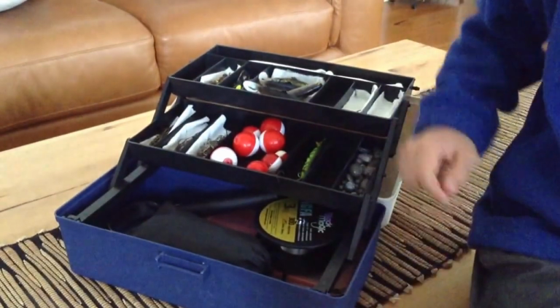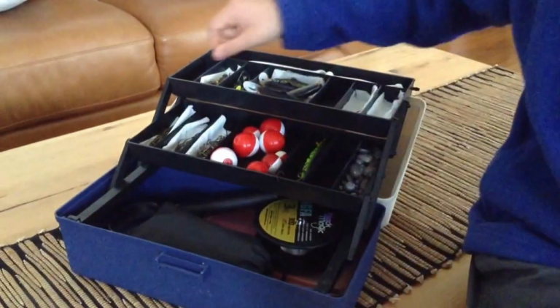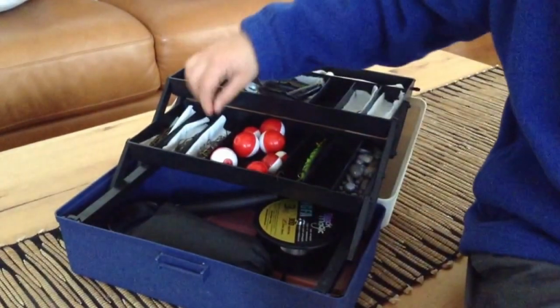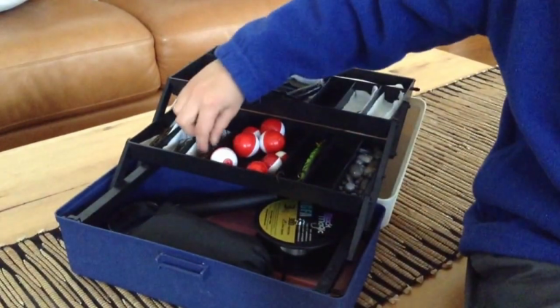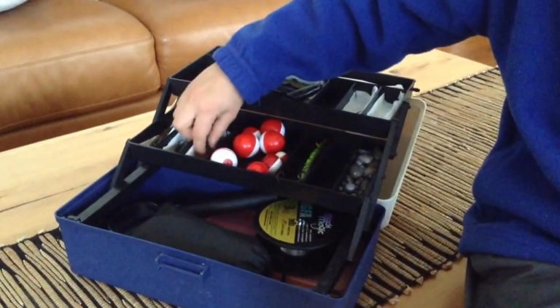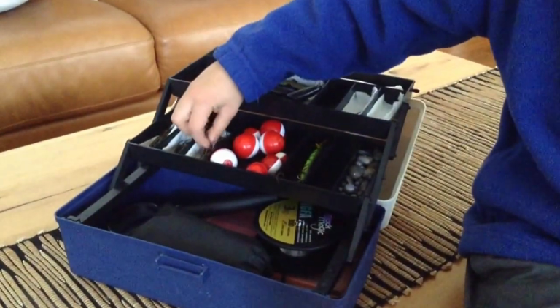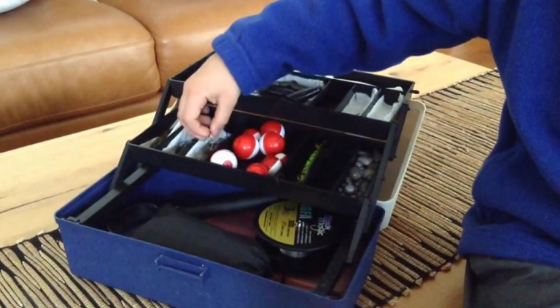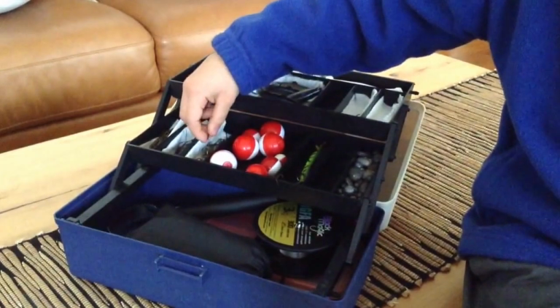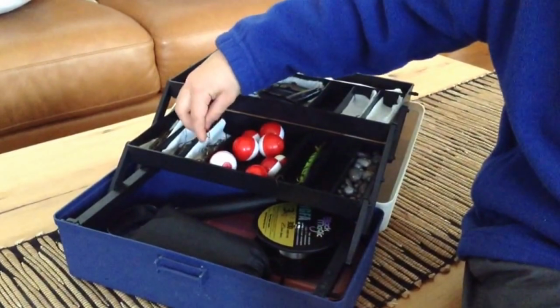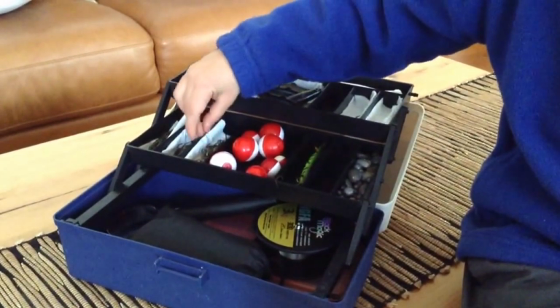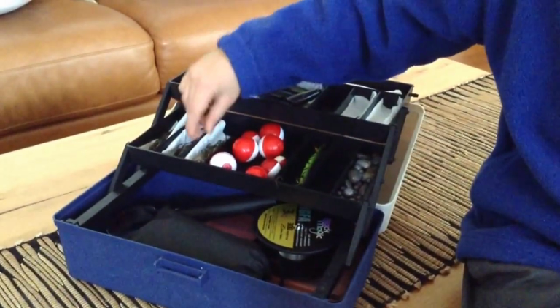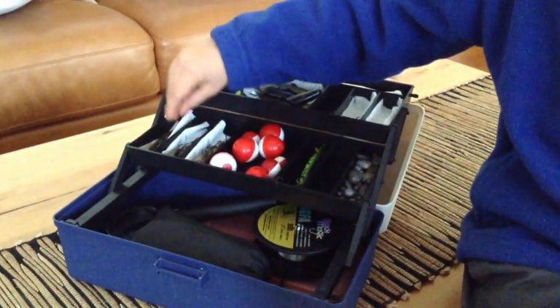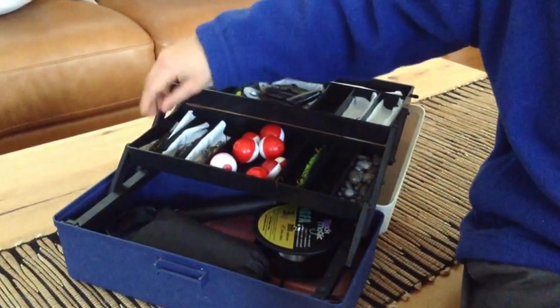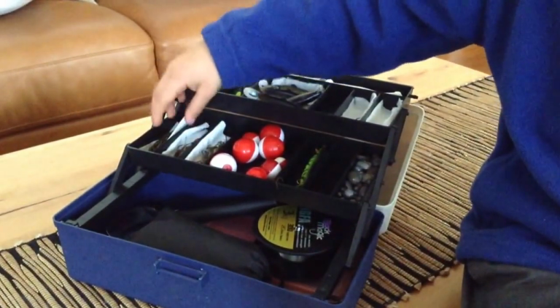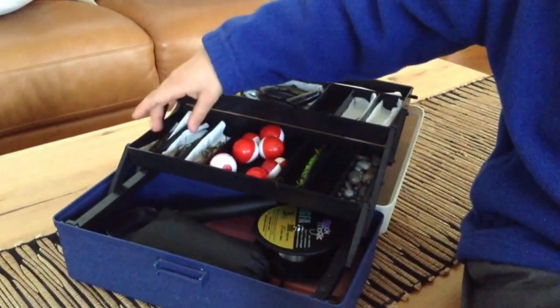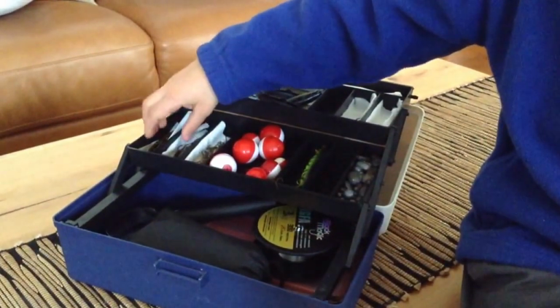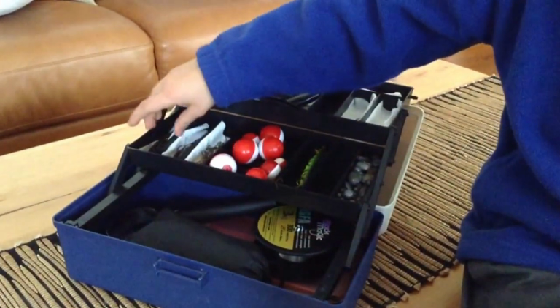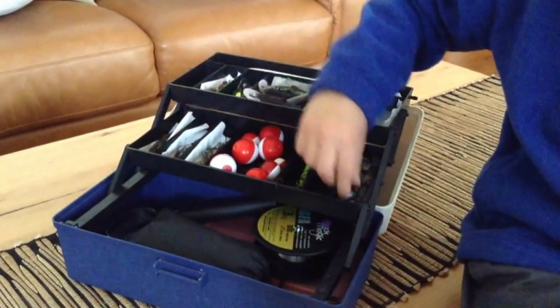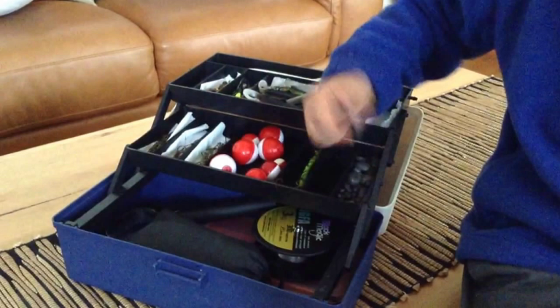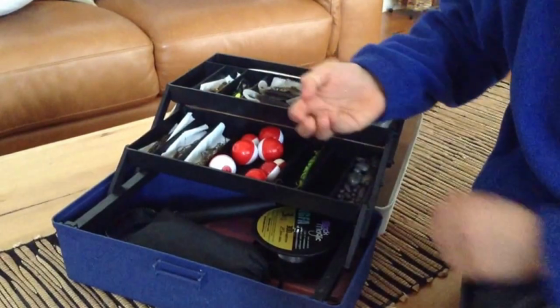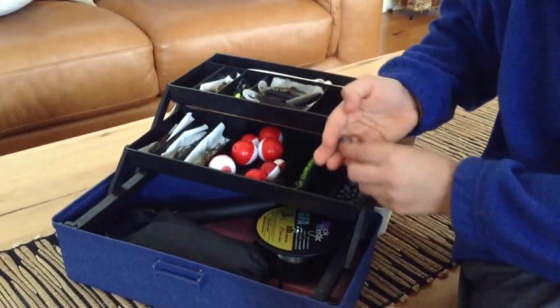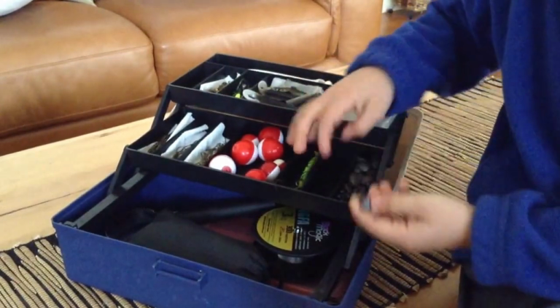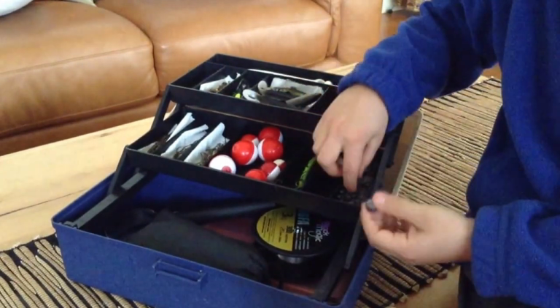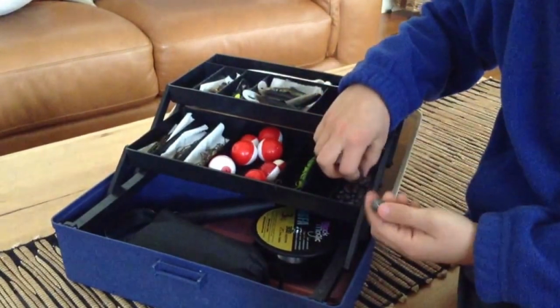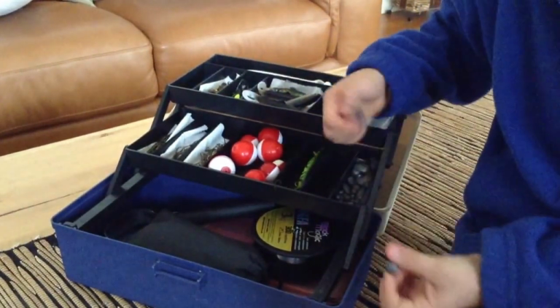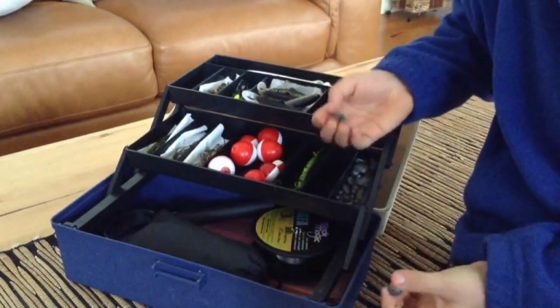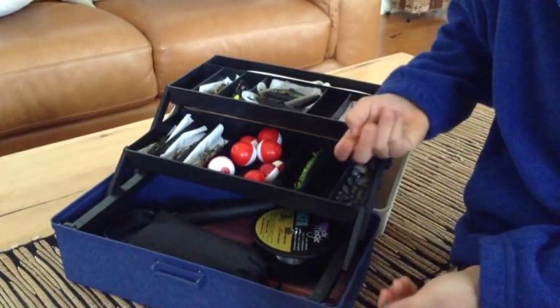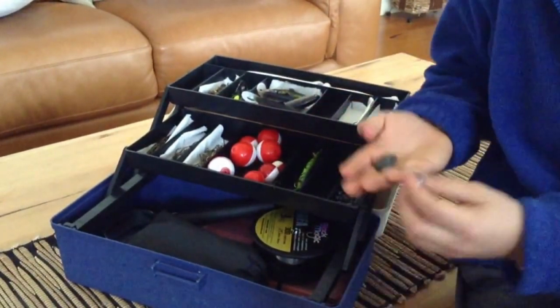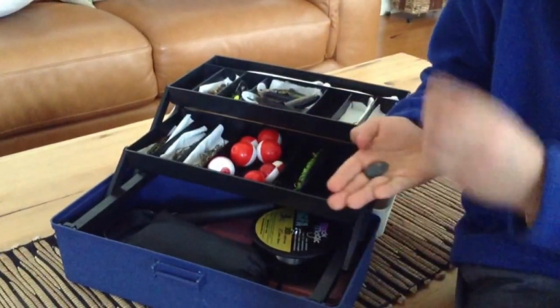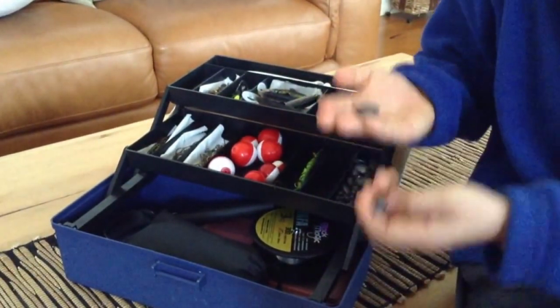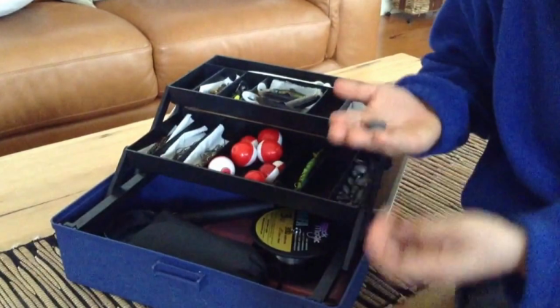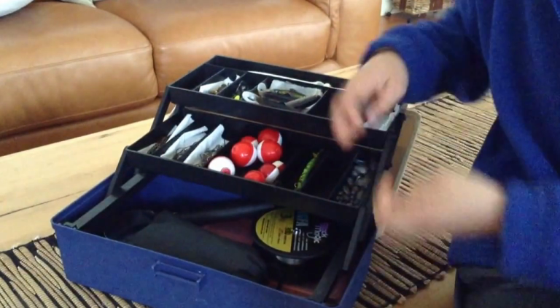So right here I've got some hooks — small, medium, and large. Next I've got some sinkers that are good; it all depends if it's for the ocean or the river.